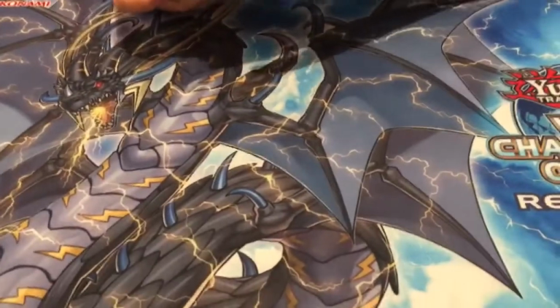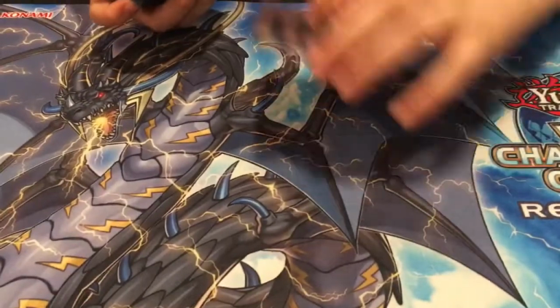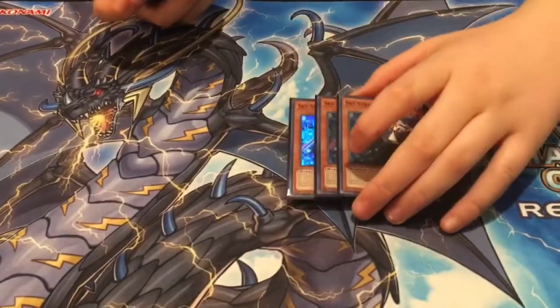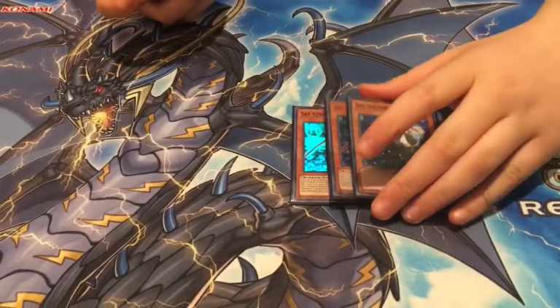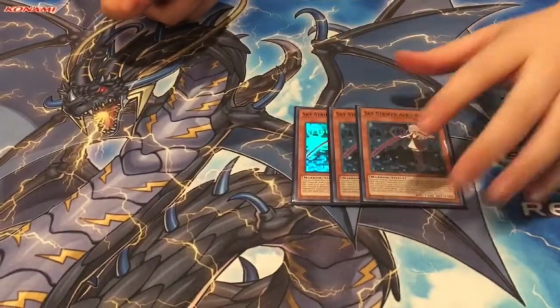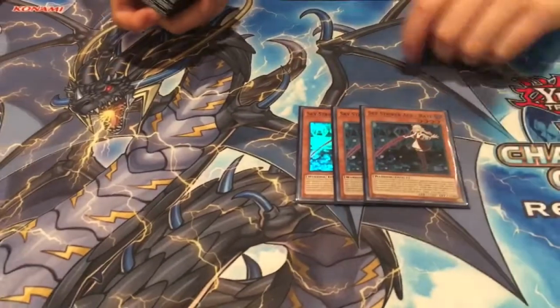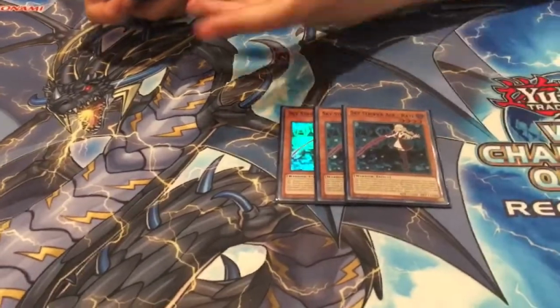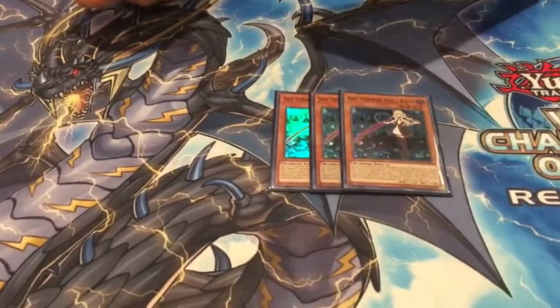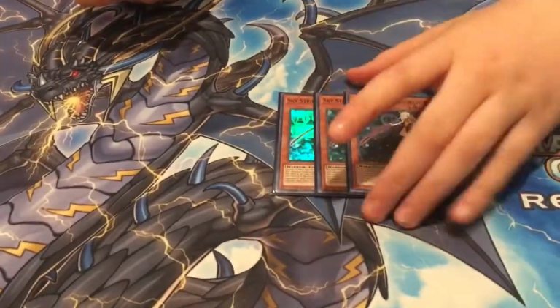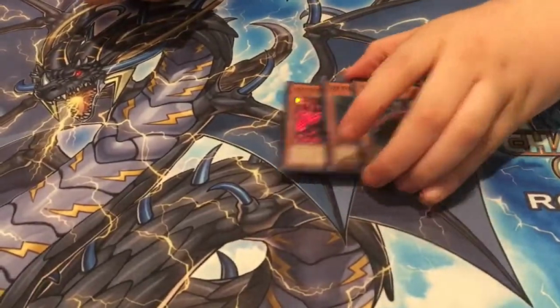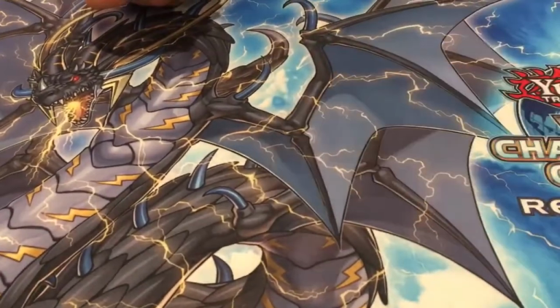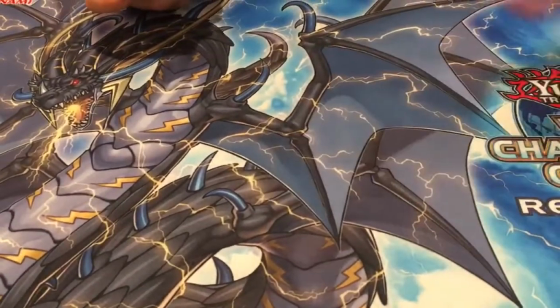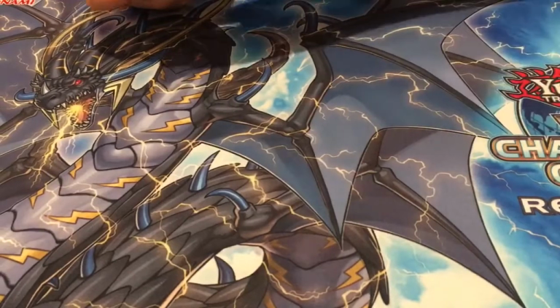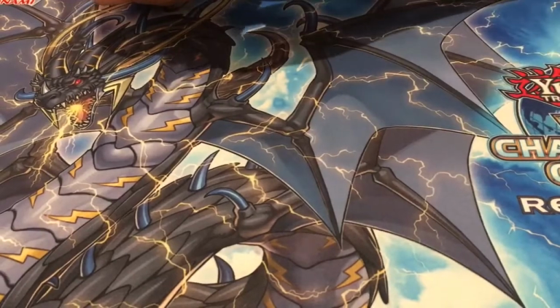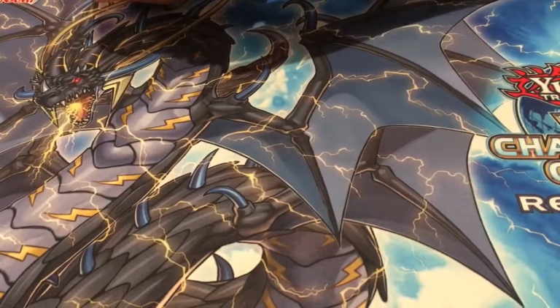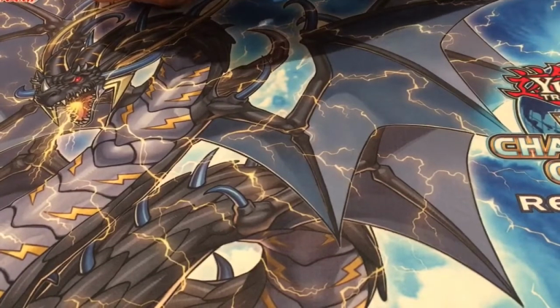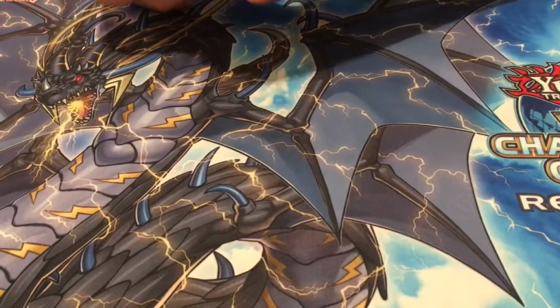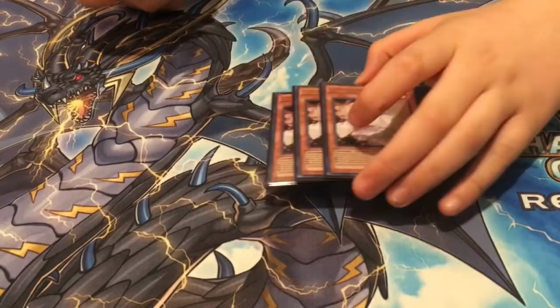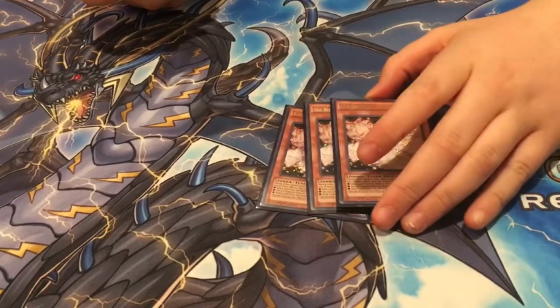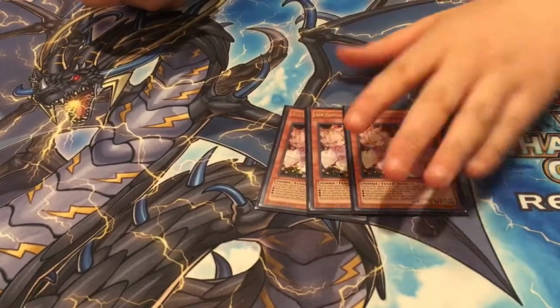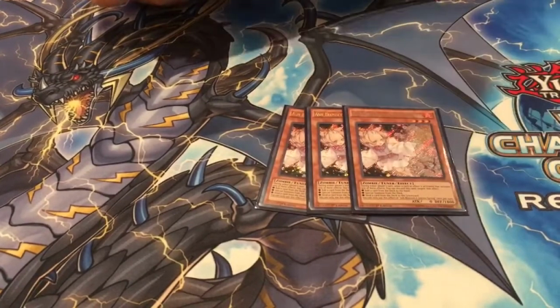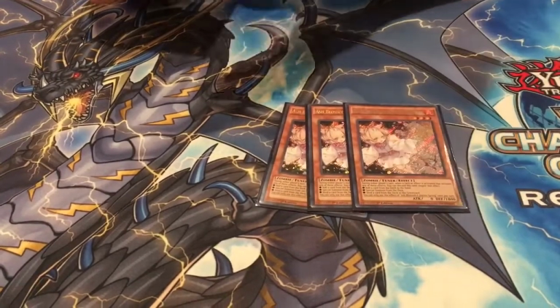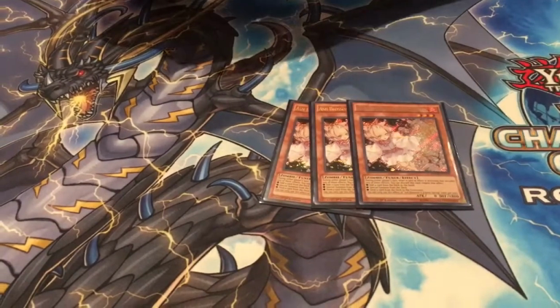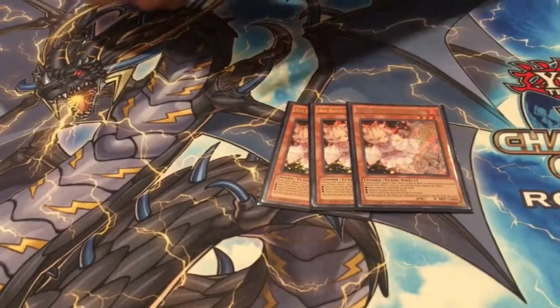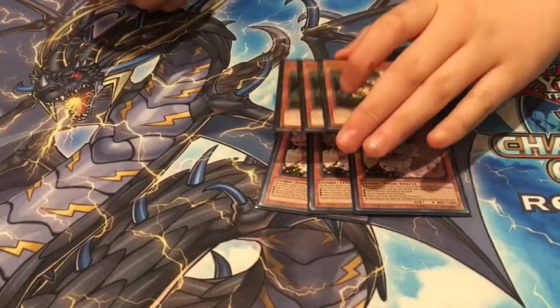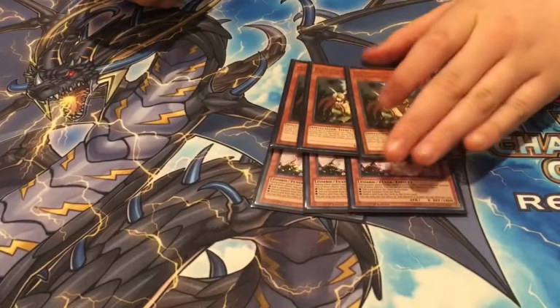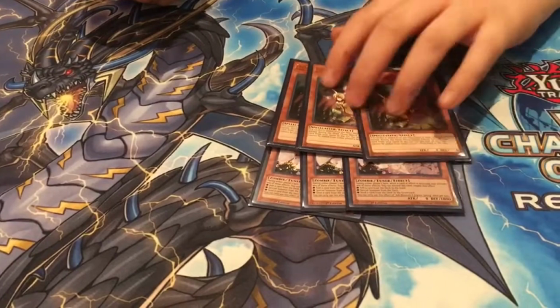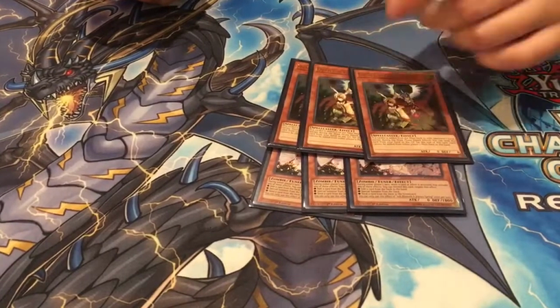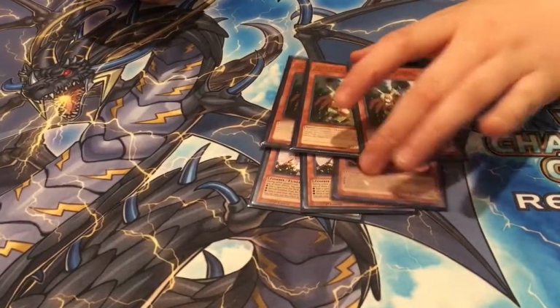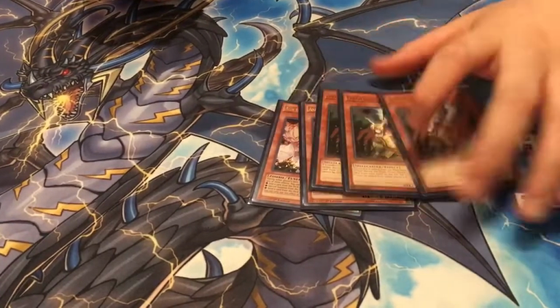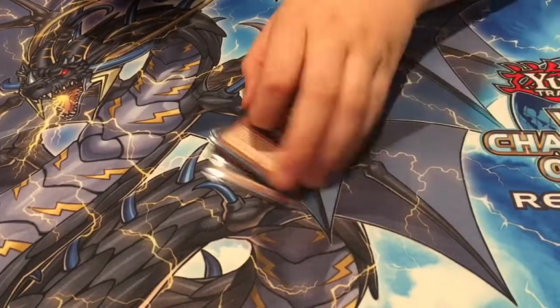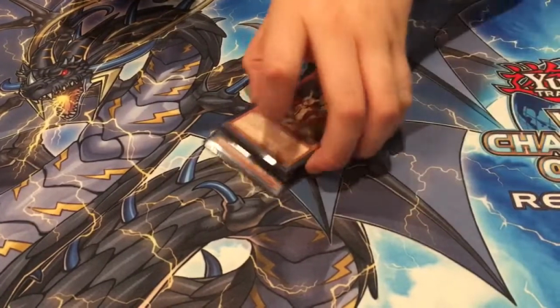For the monsters: 3 Ray — standard. 3 Ash, and 3 Droll for monster hand traps.